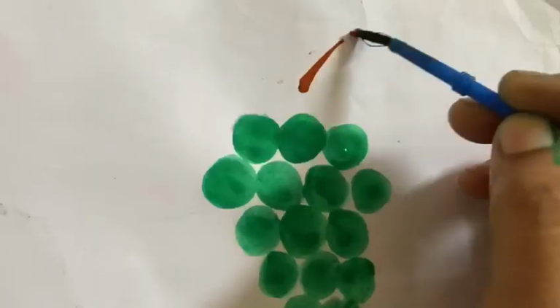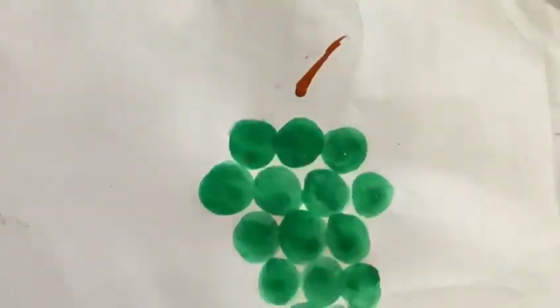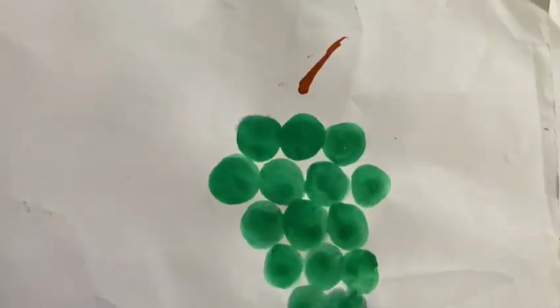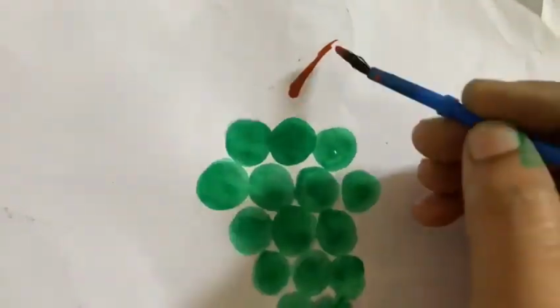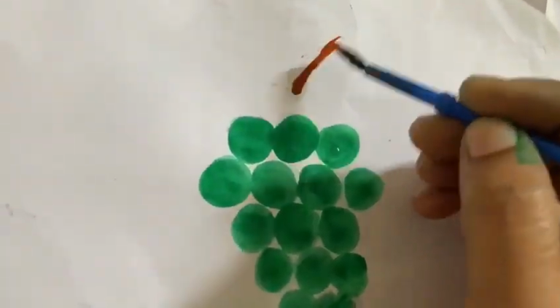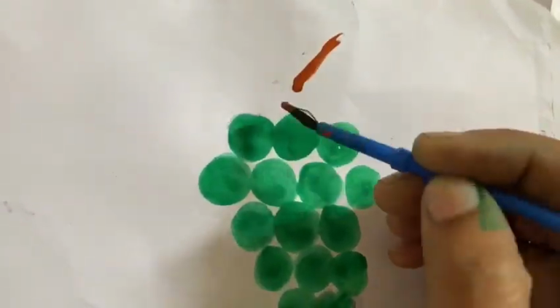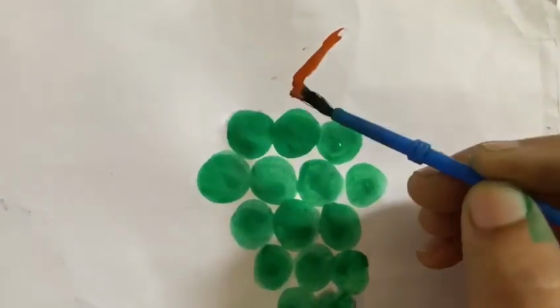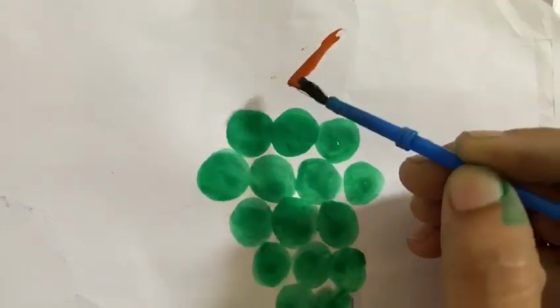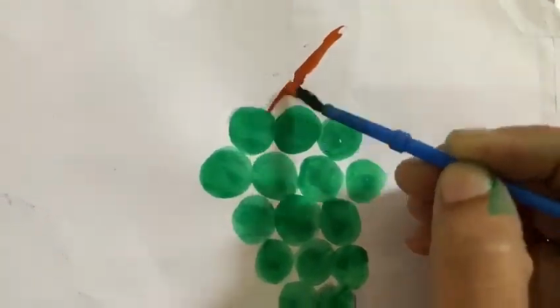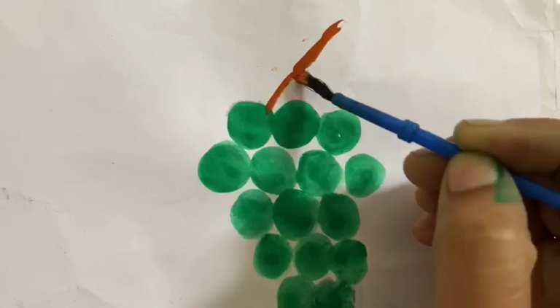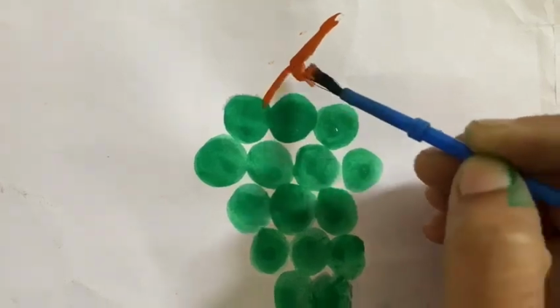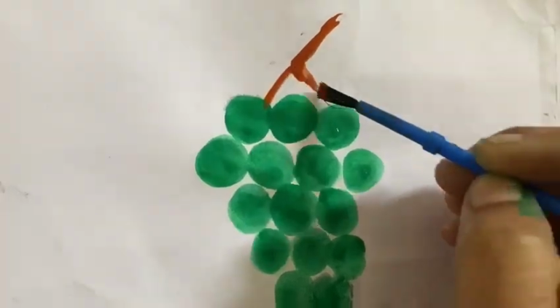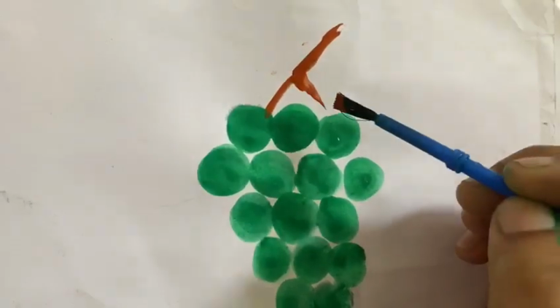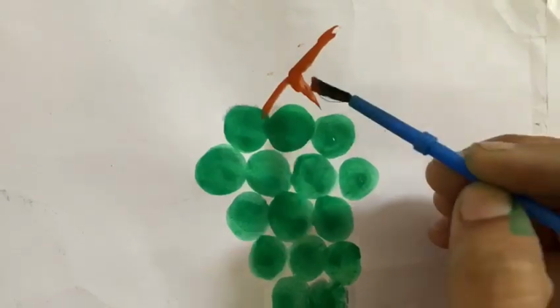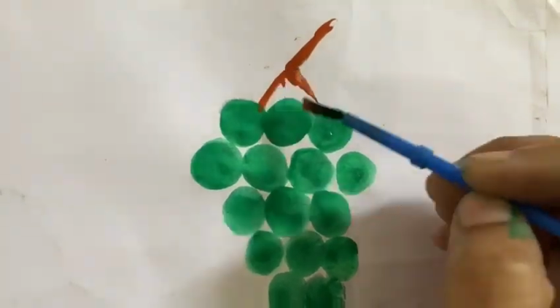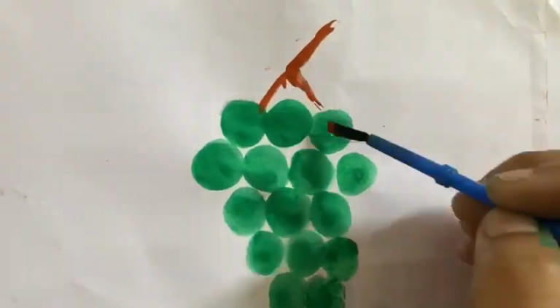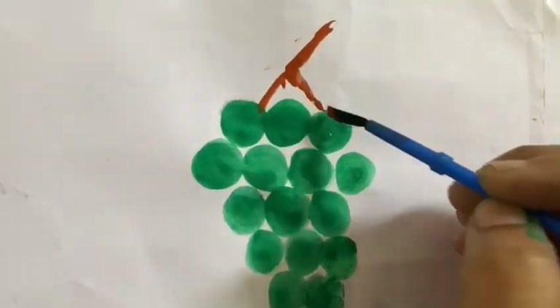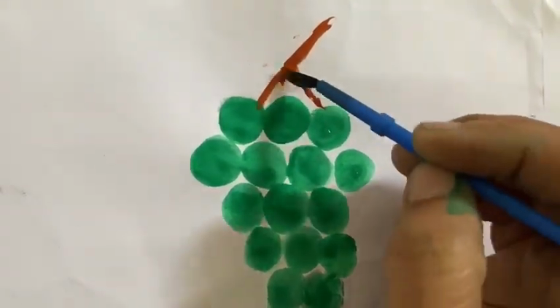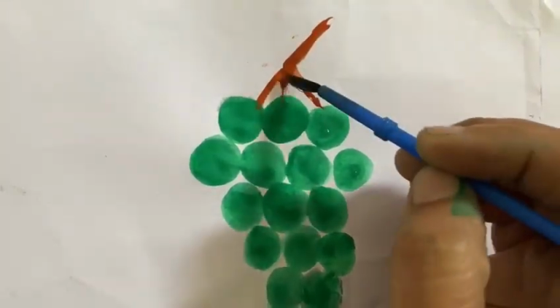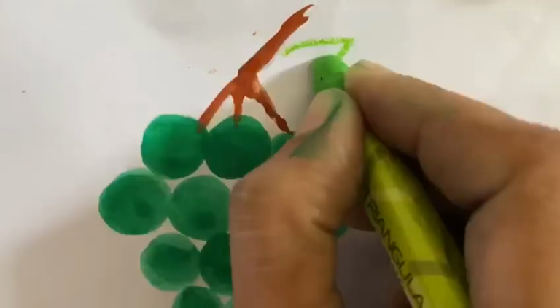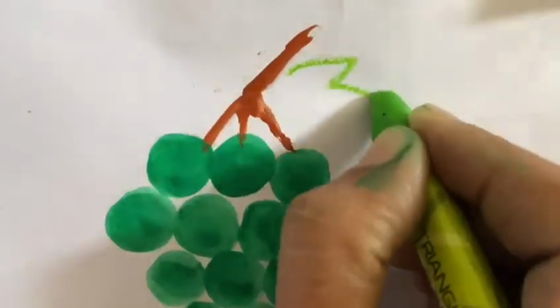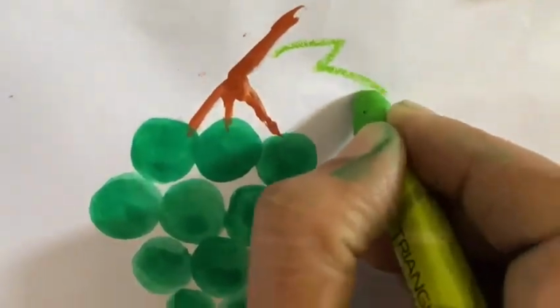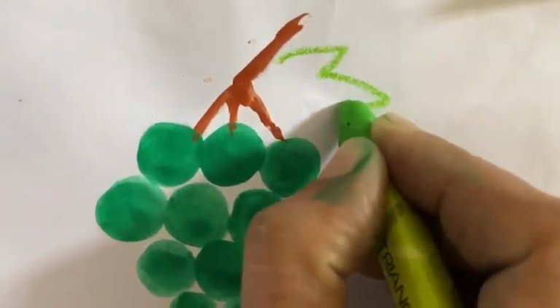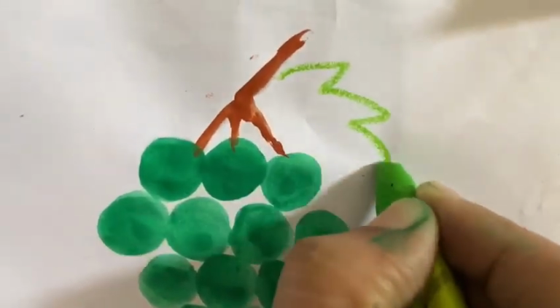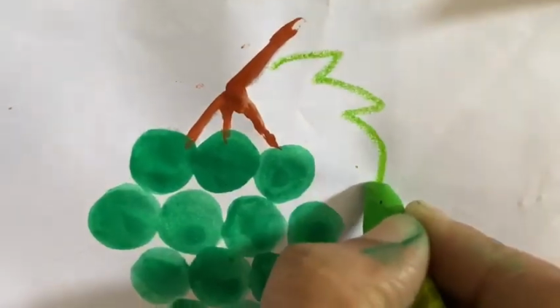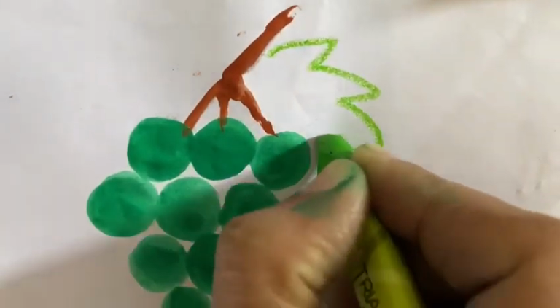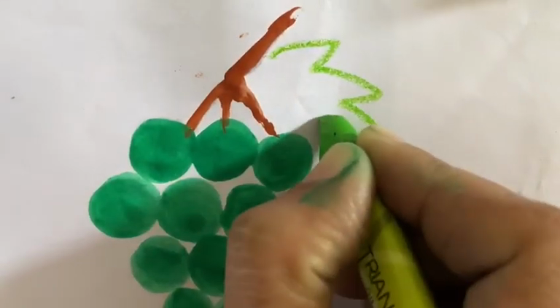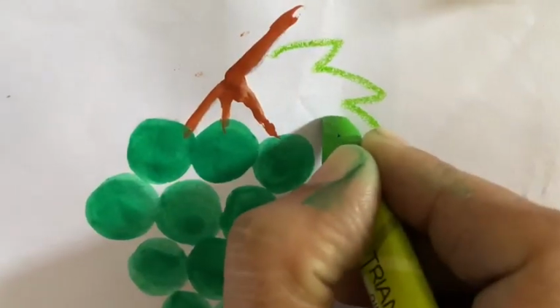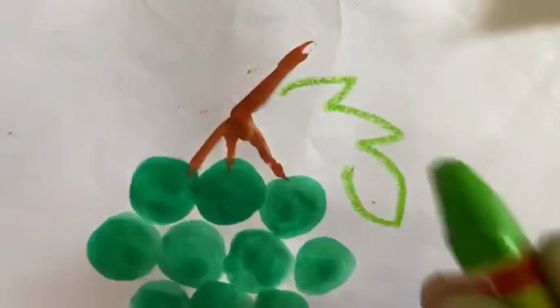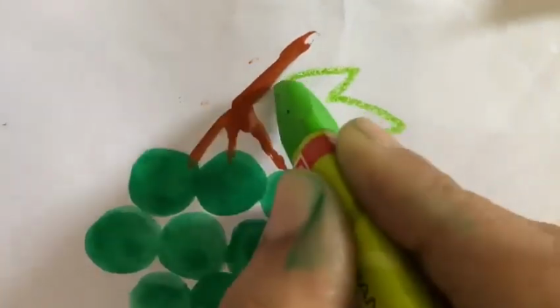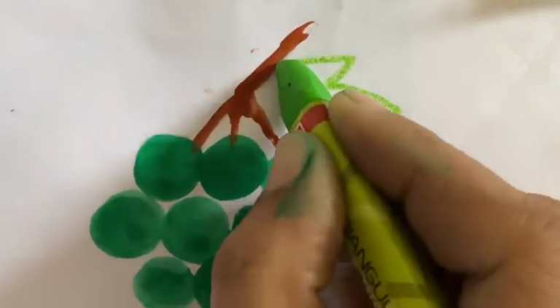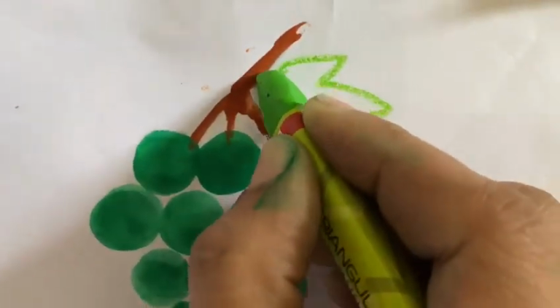Now with your brown paint, draw the stems with me. Now with your green oil pastel, draw the leaves.